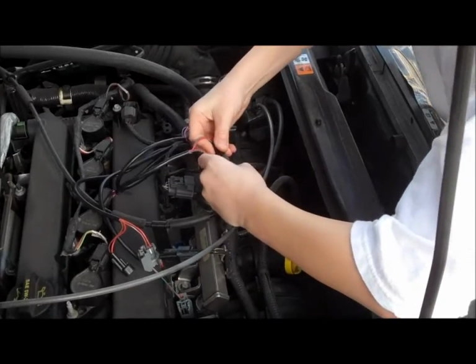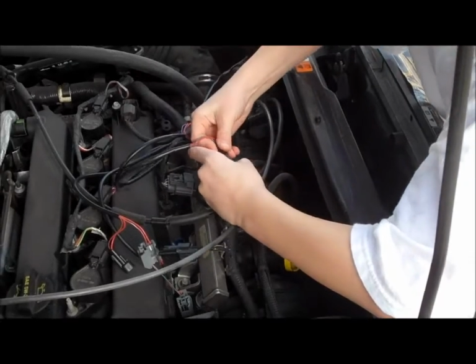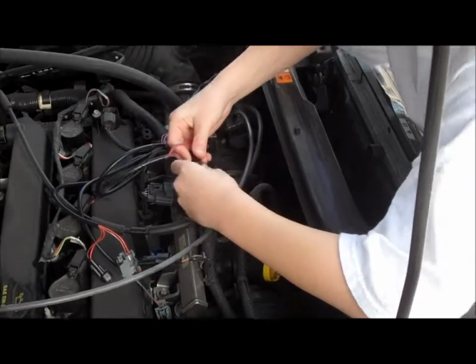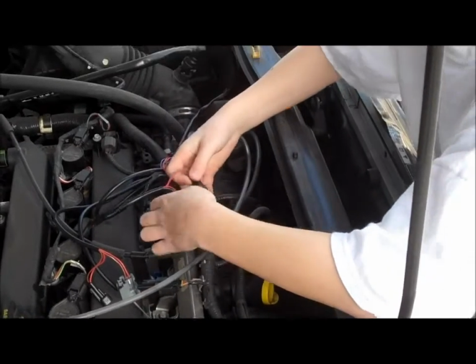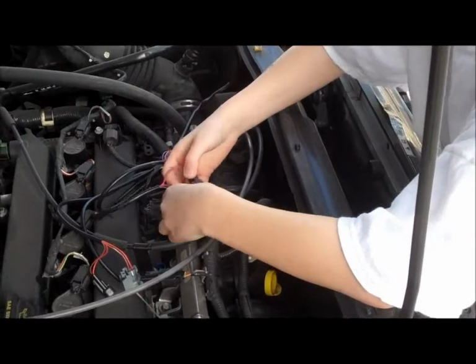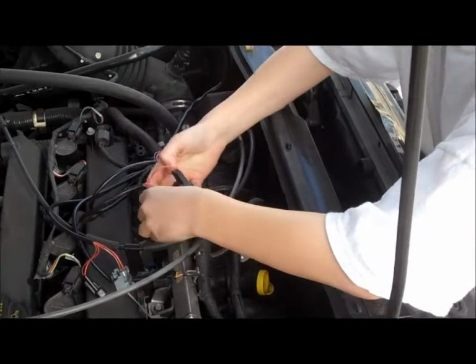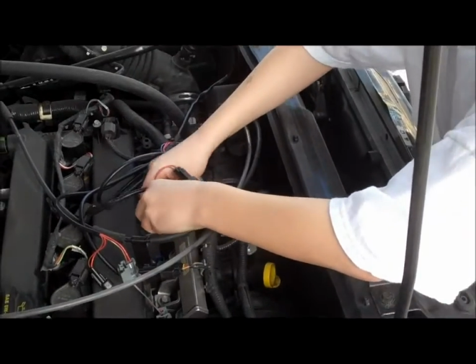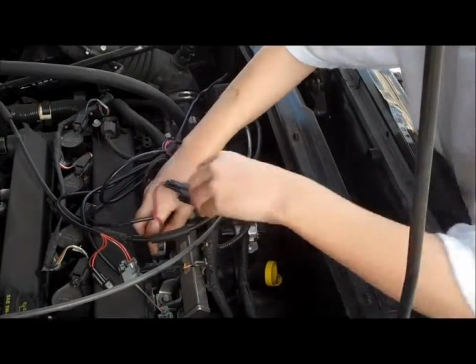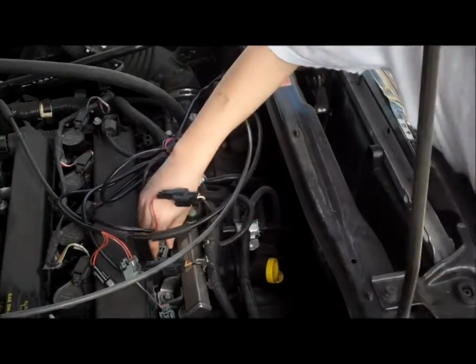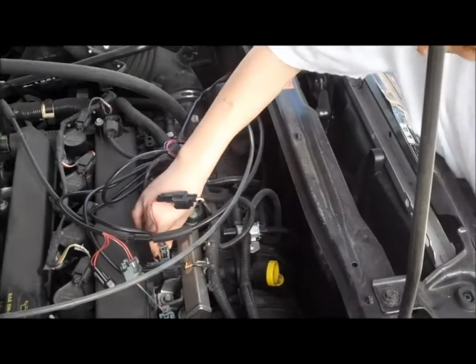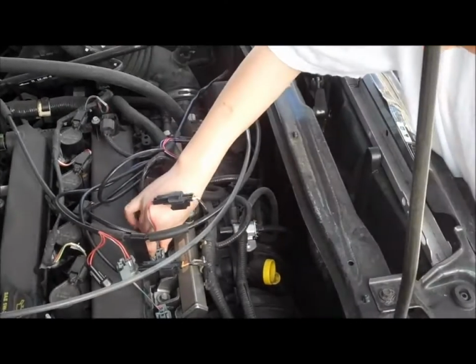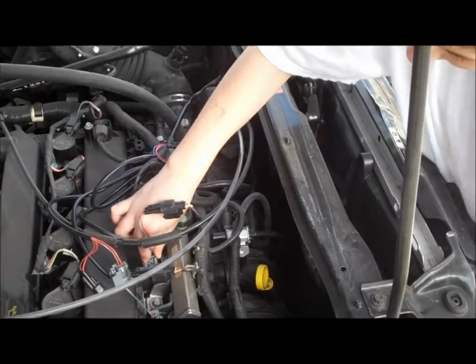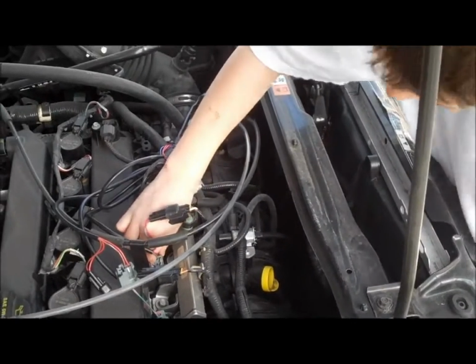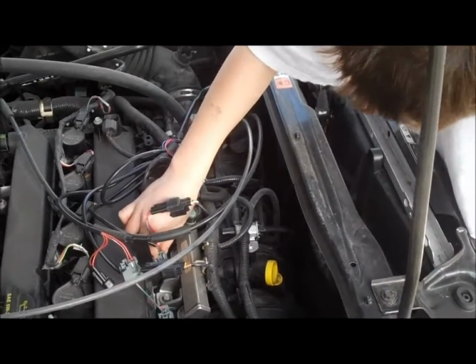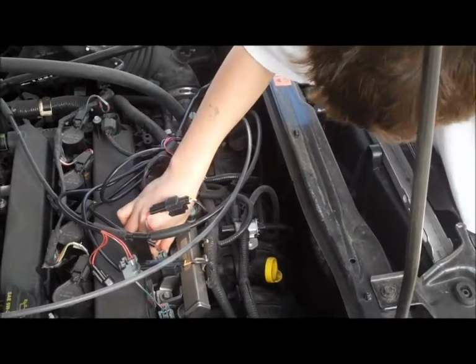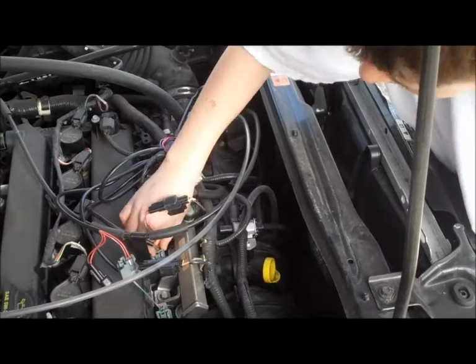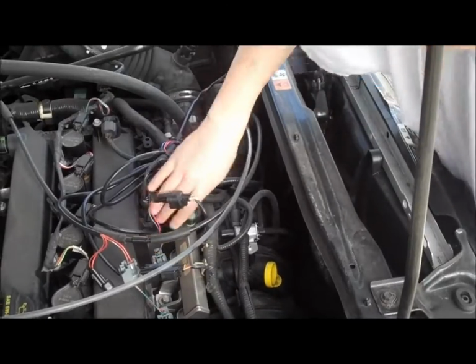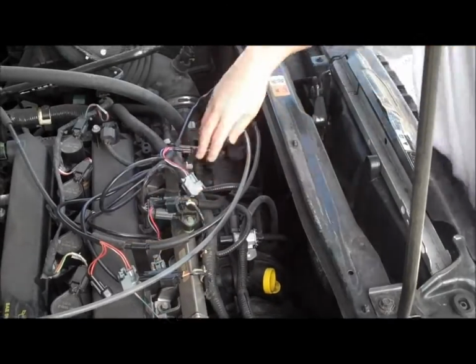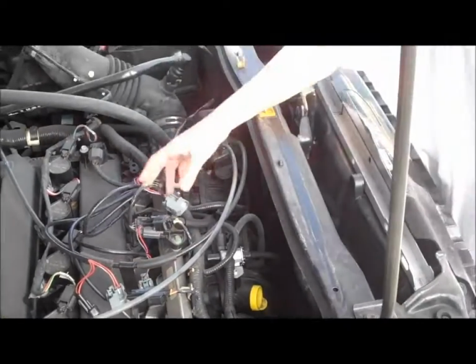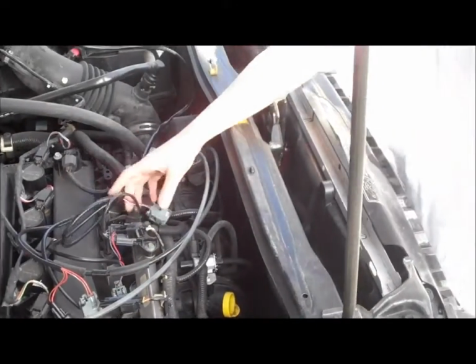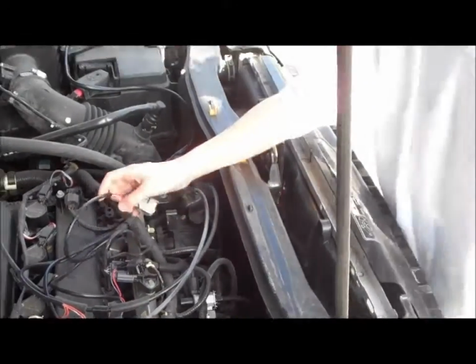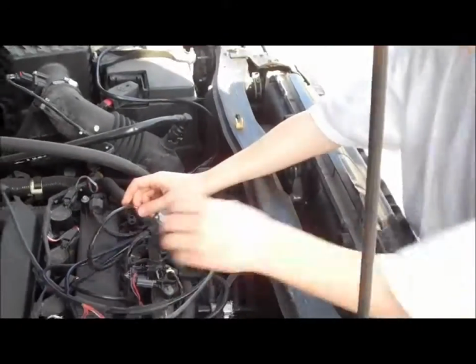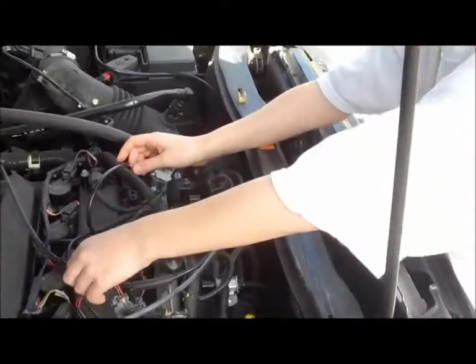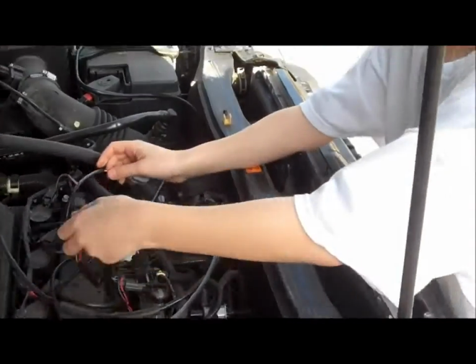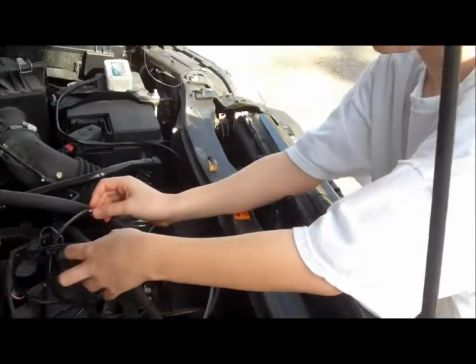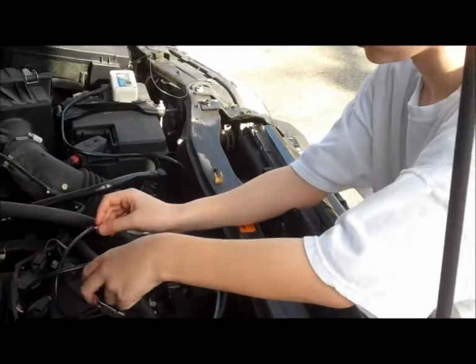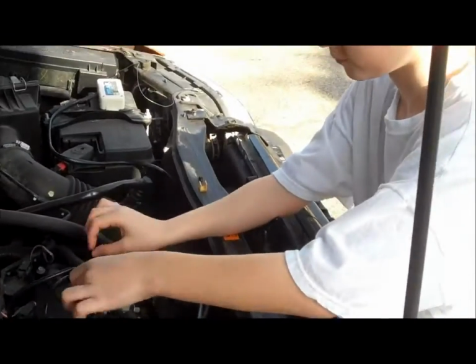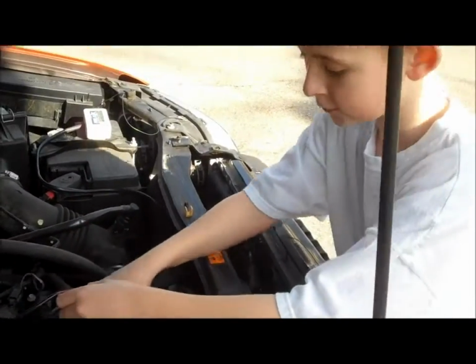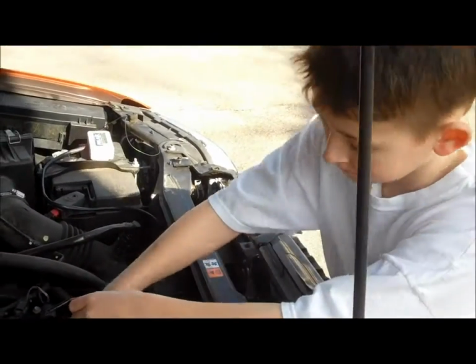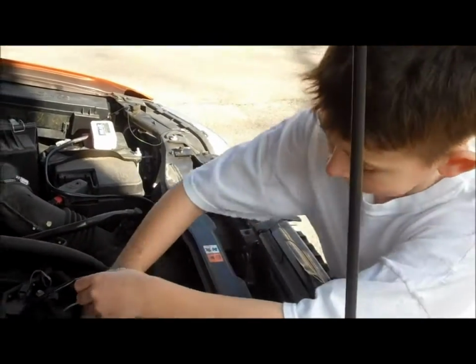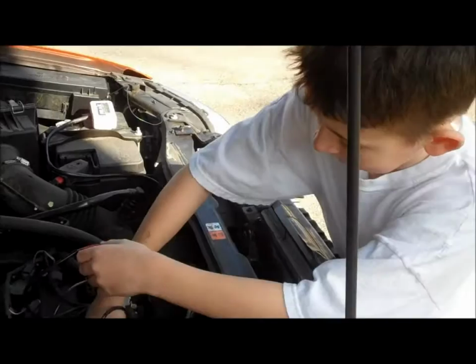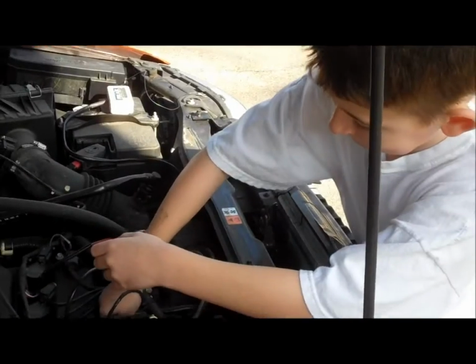And Jack, how difficult is this right now for you? Out of five, I would give it a two. A two out of five. So not that difficult, huh? No.